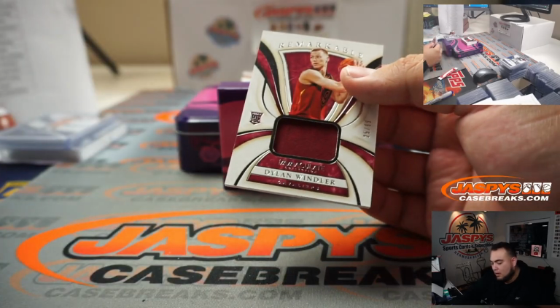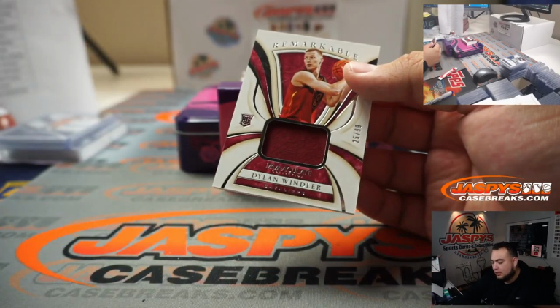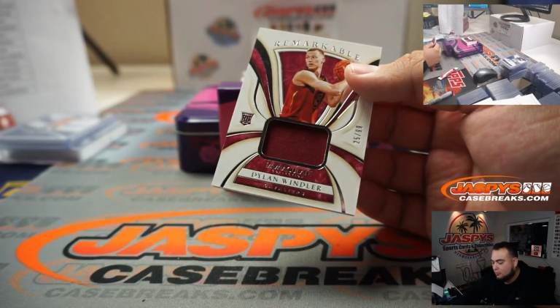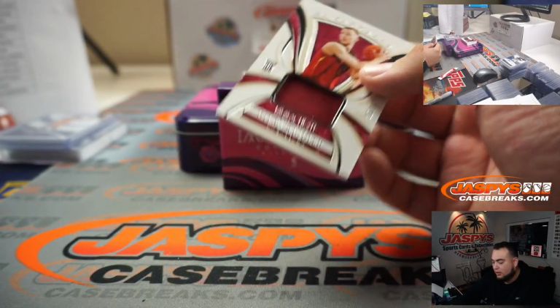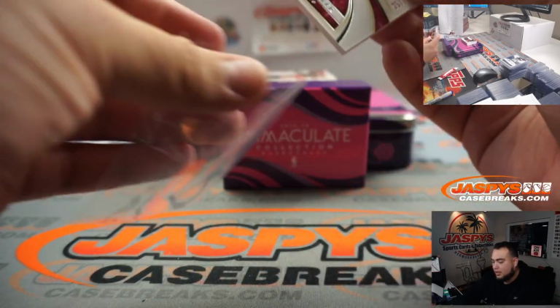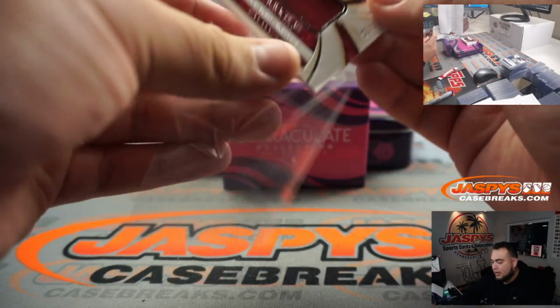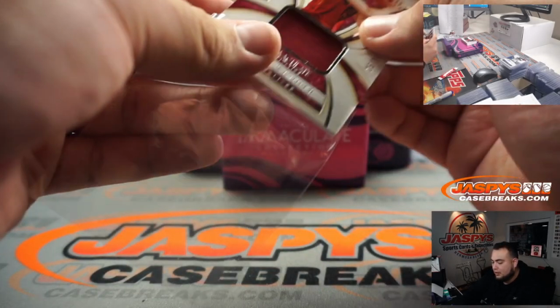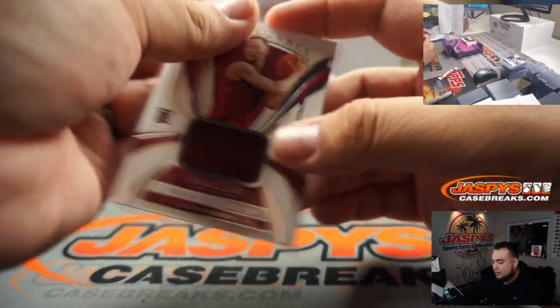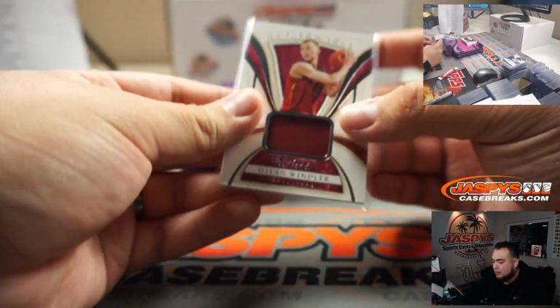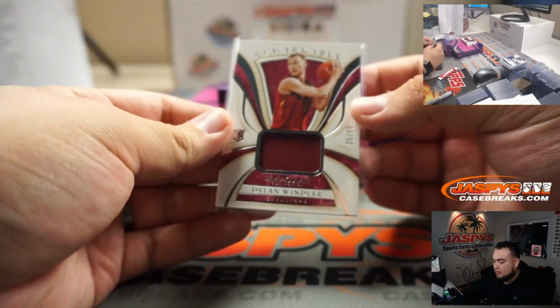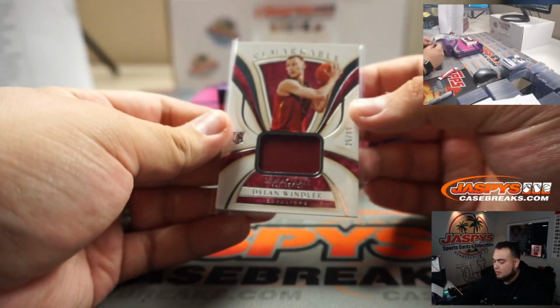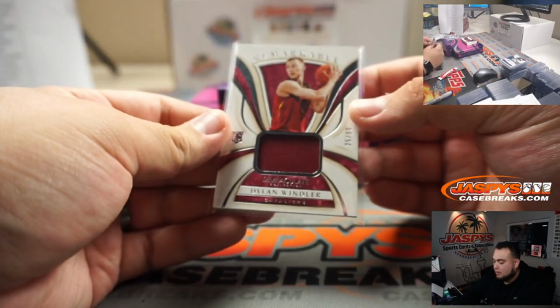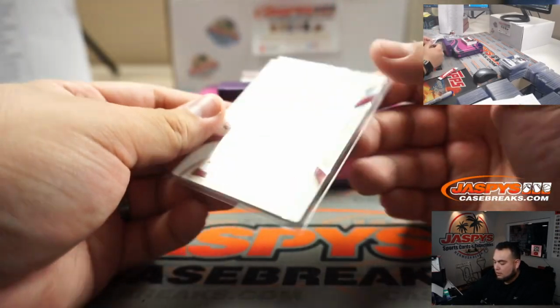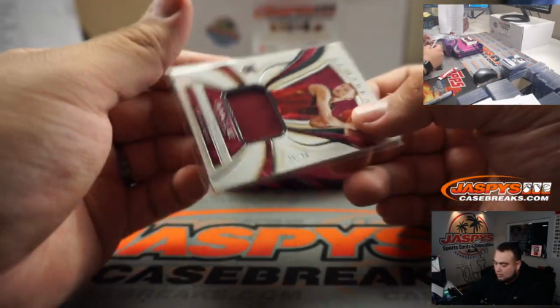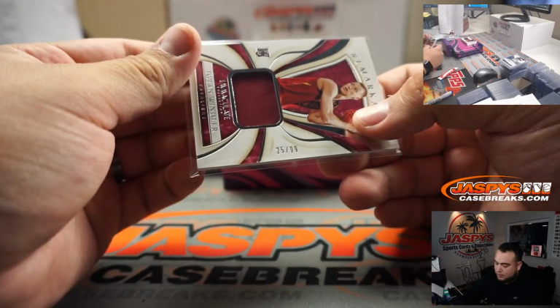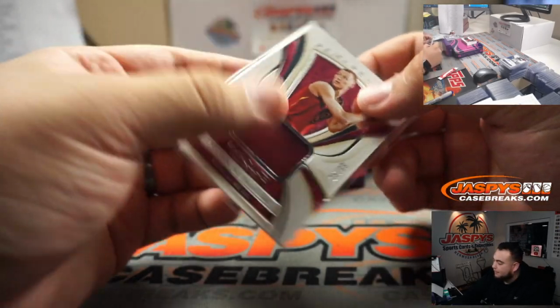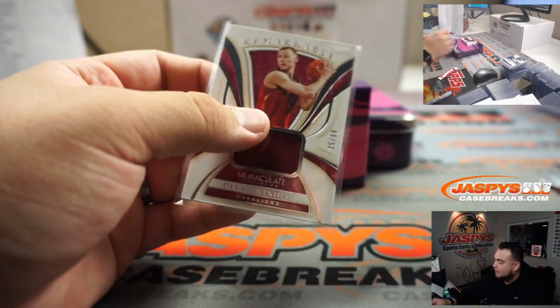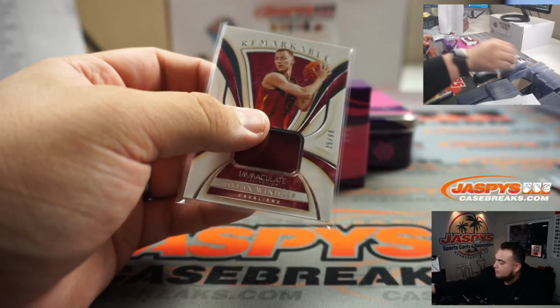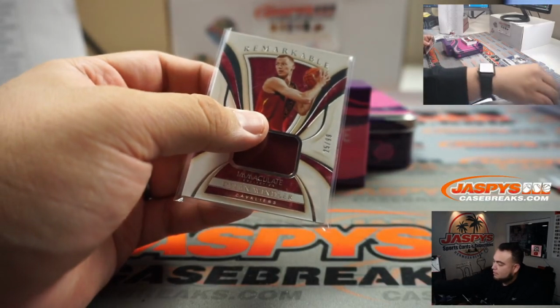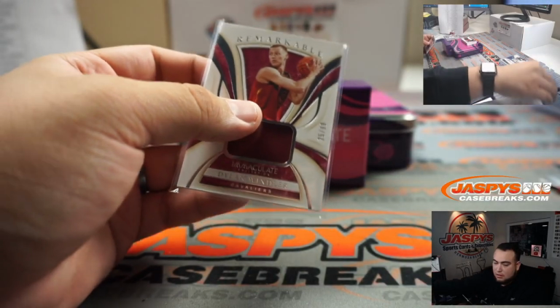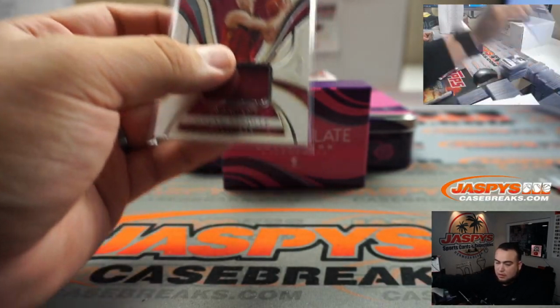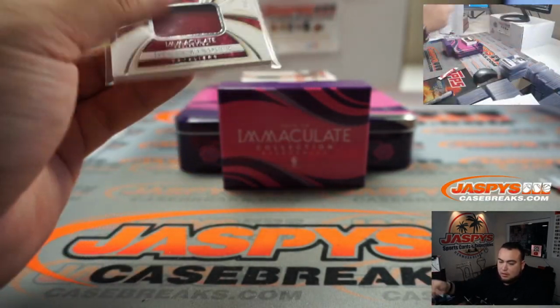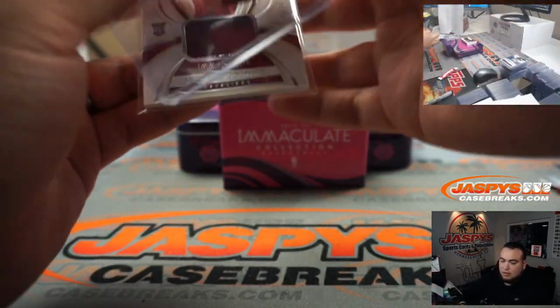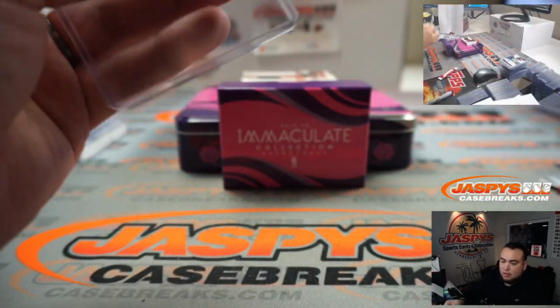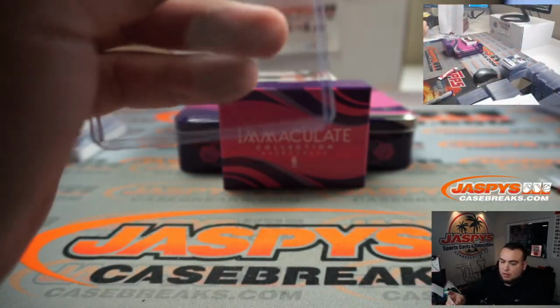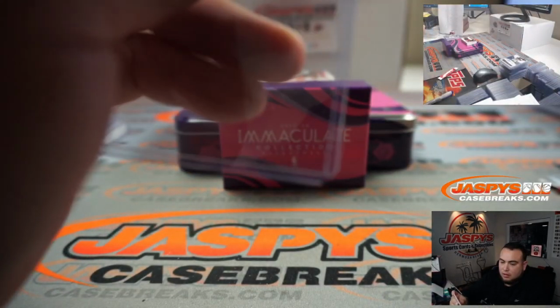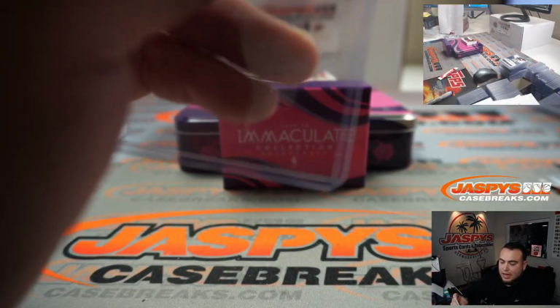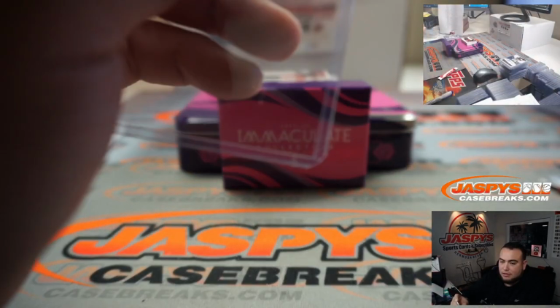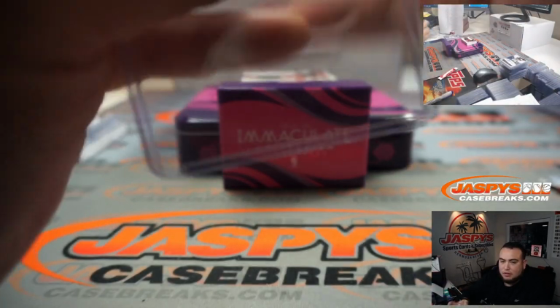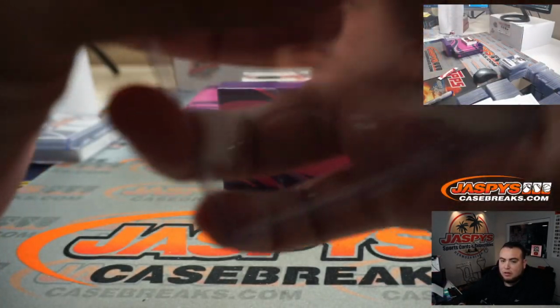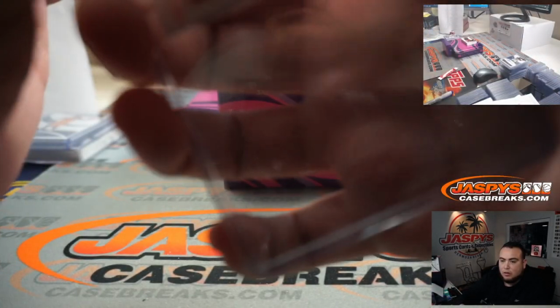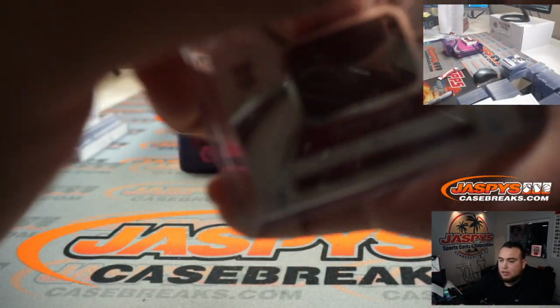Dylan Windler, numbered to 99. Spot 5, Cavs — going to Alyssa.